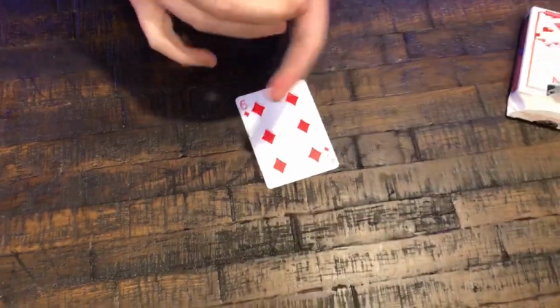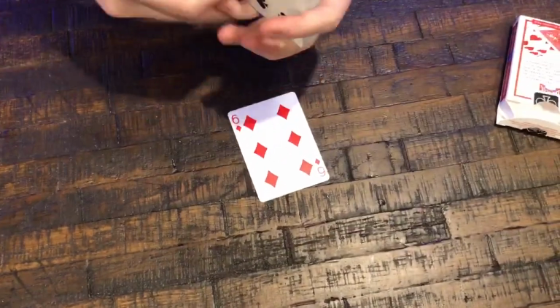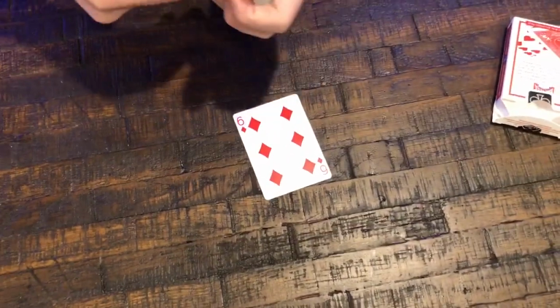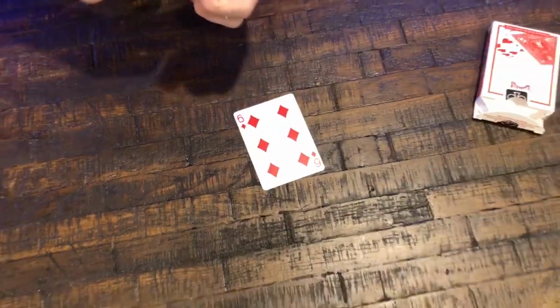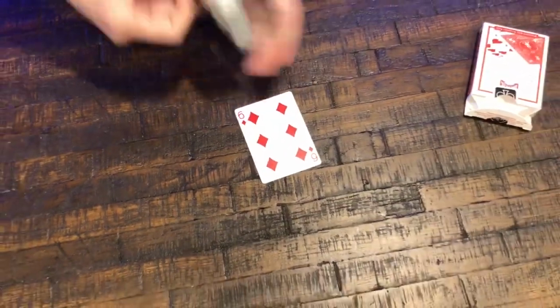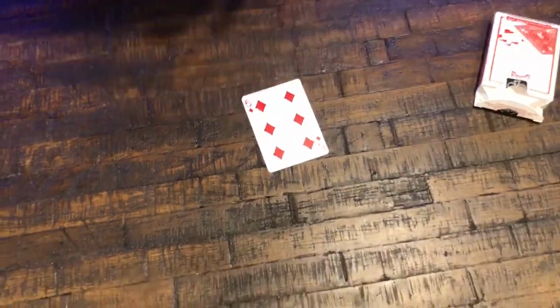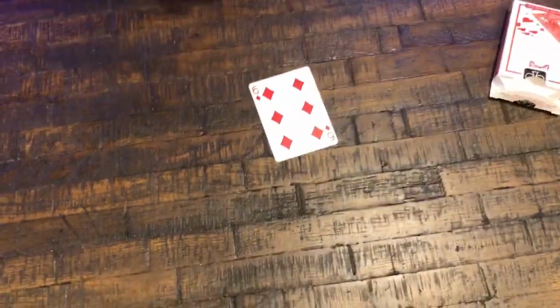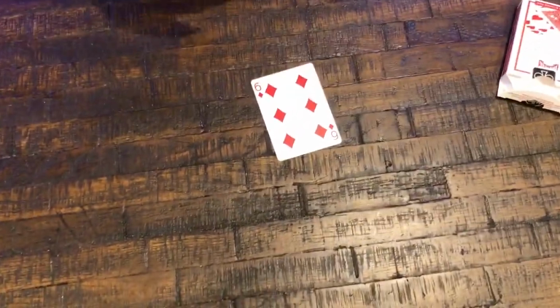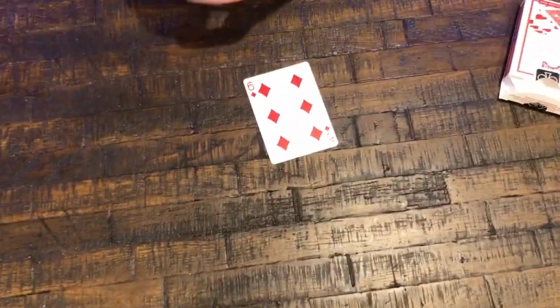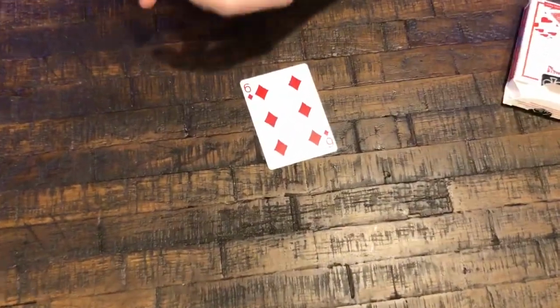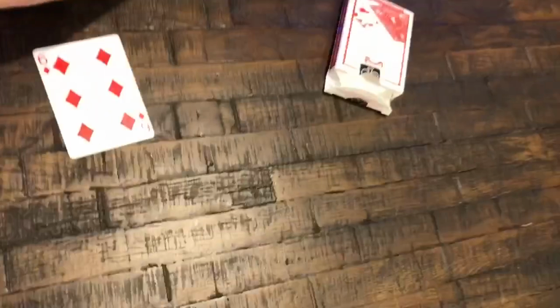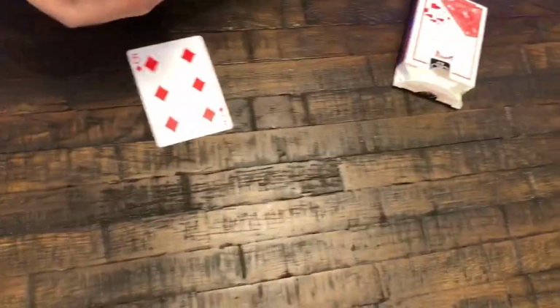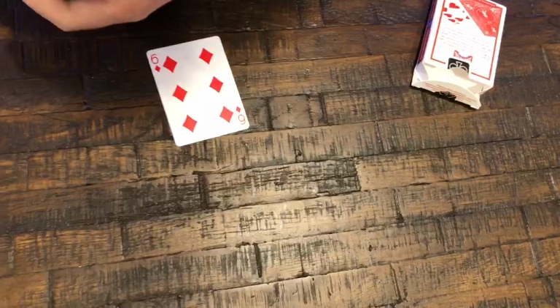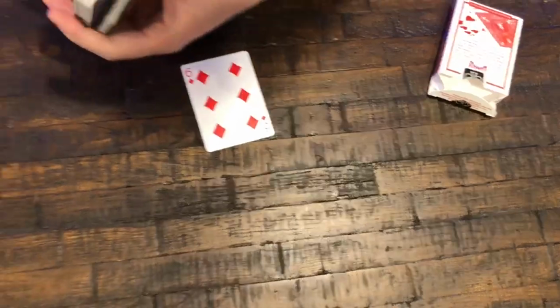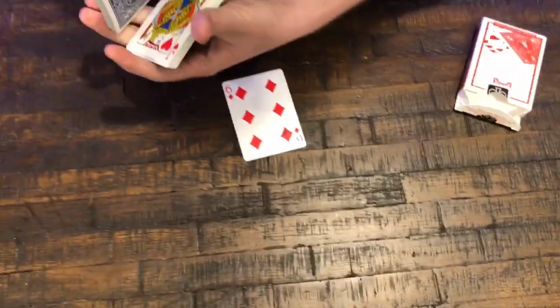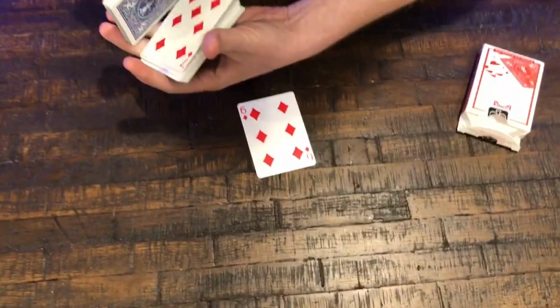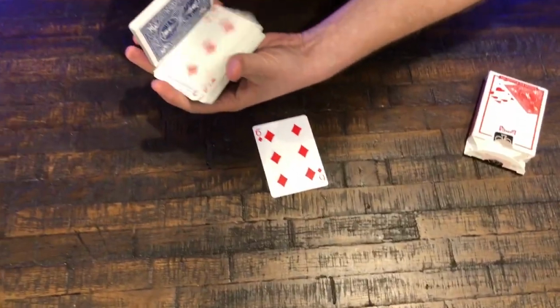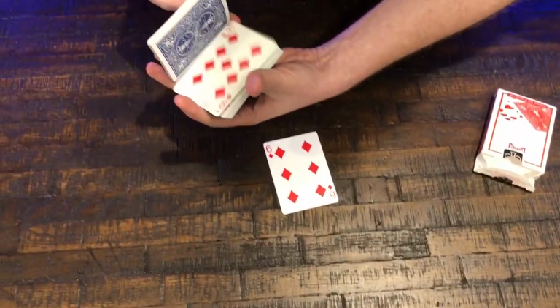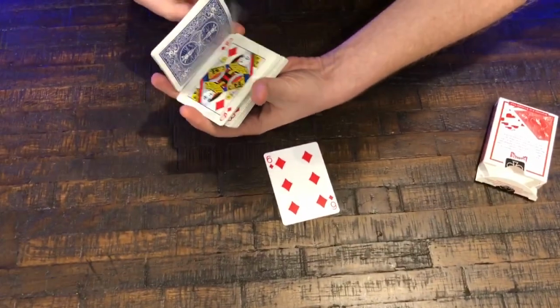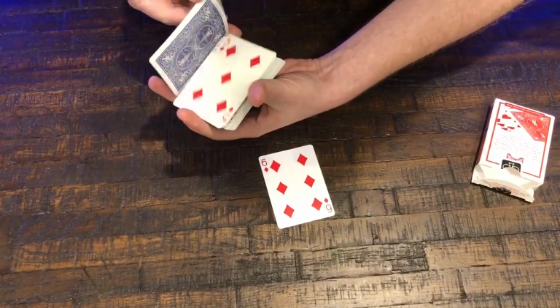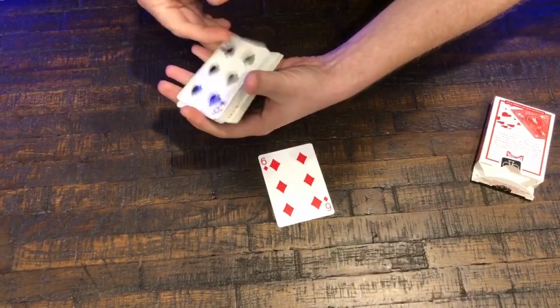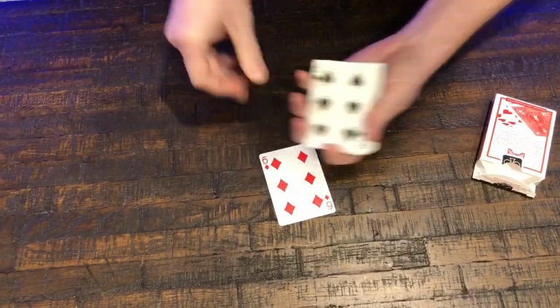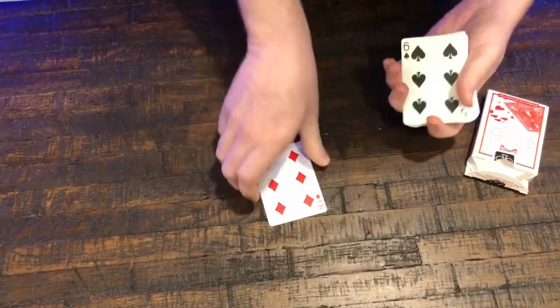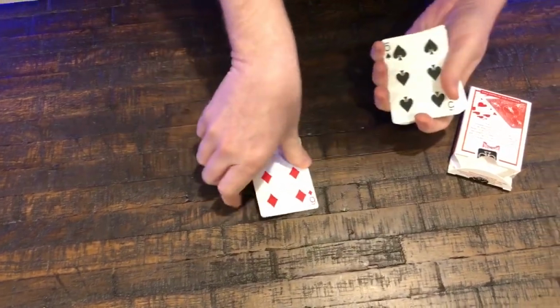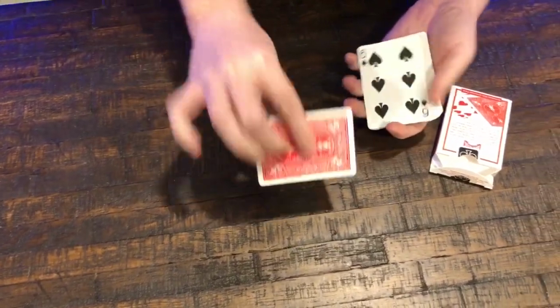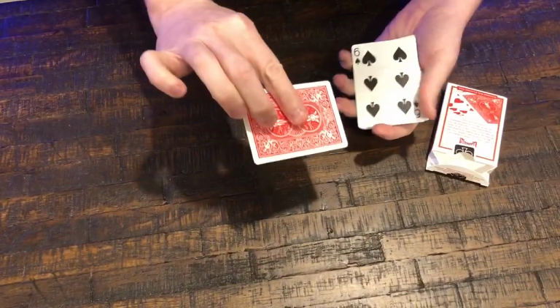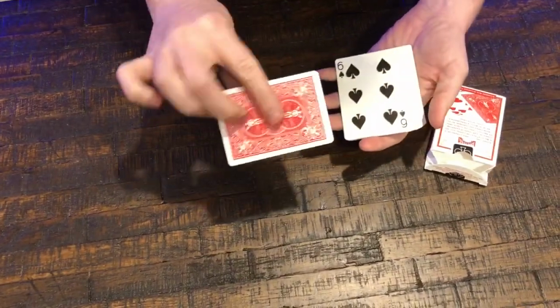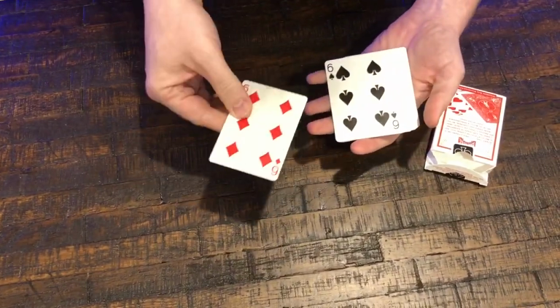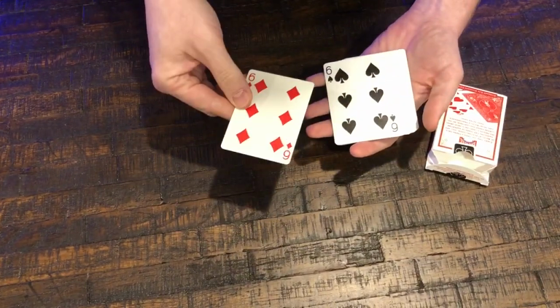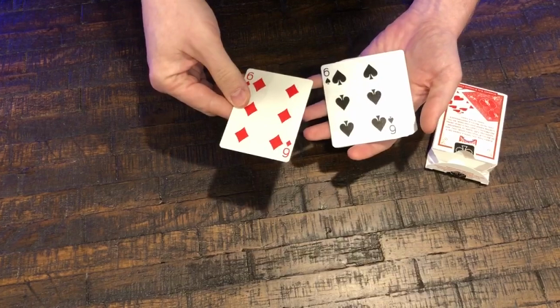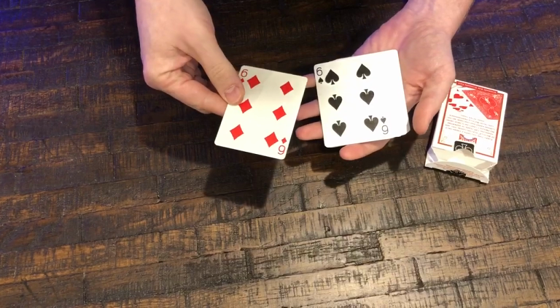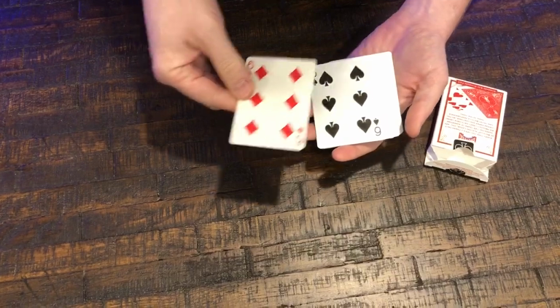Now I'm kind of impressed that you would pick that card. Out of all the blue cards in the deck, you picked the one red back card. Pretty amazing.